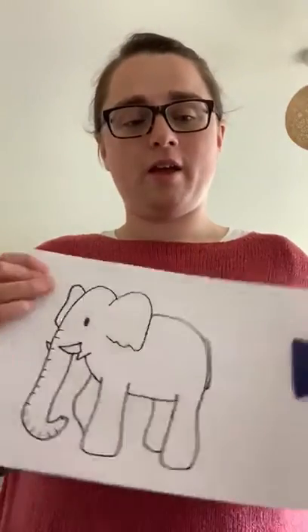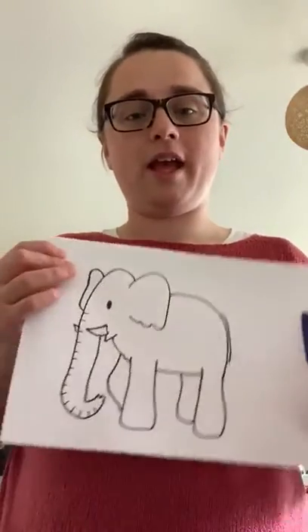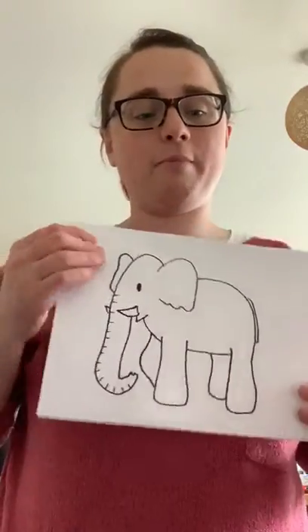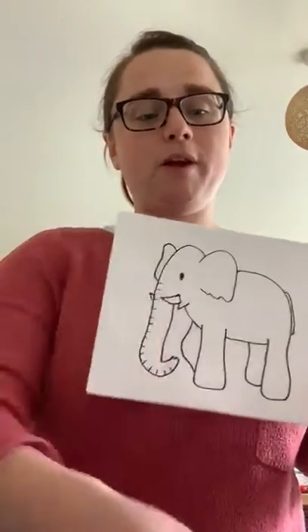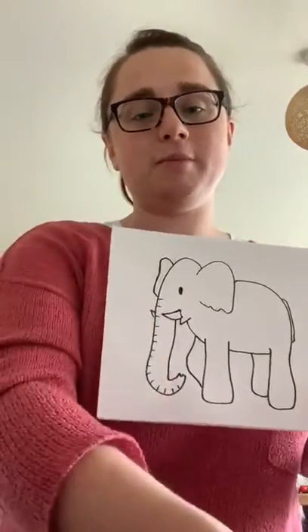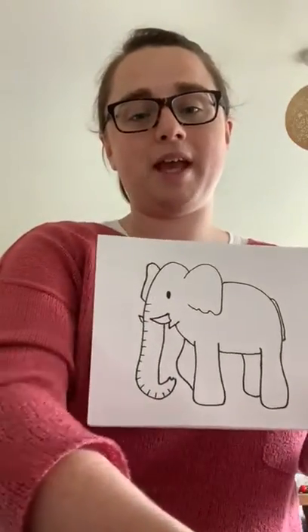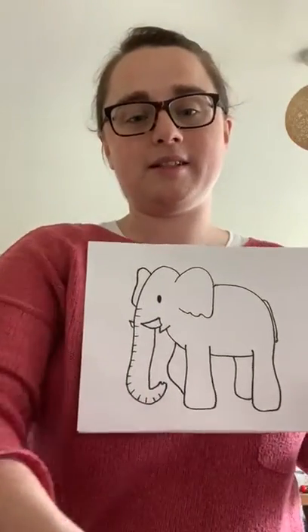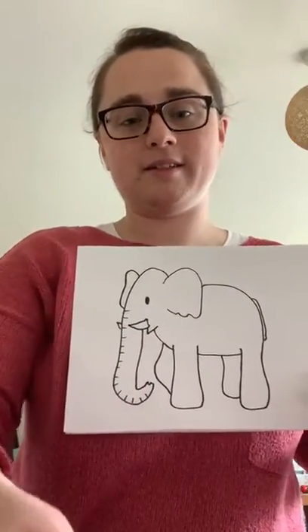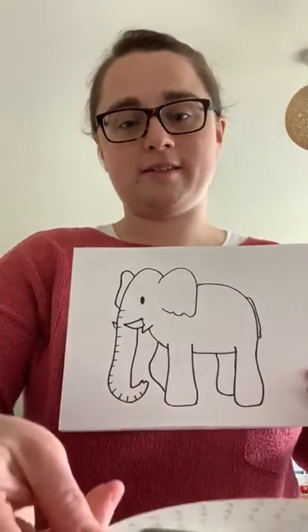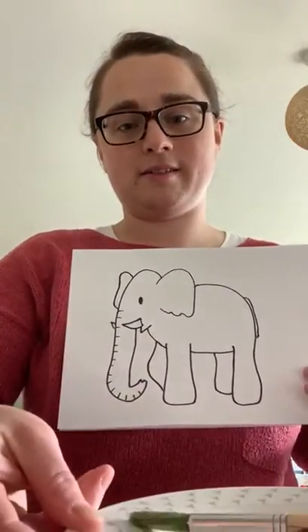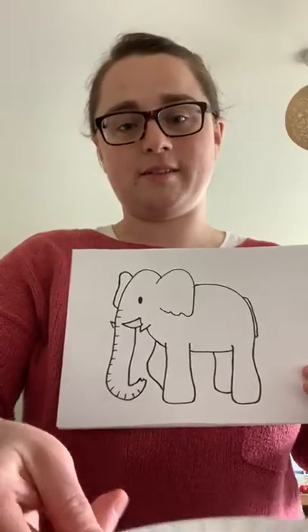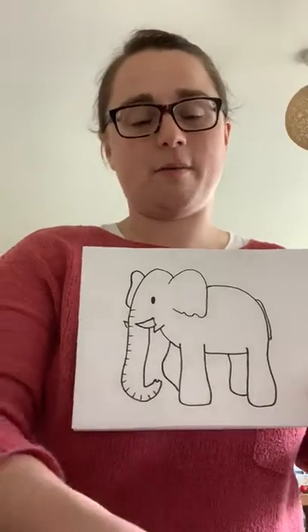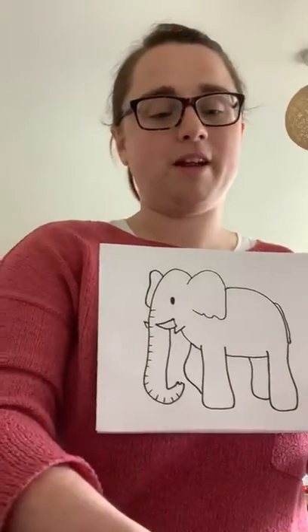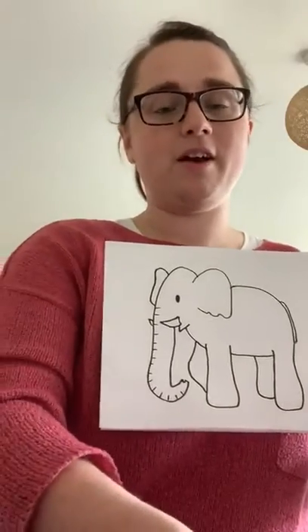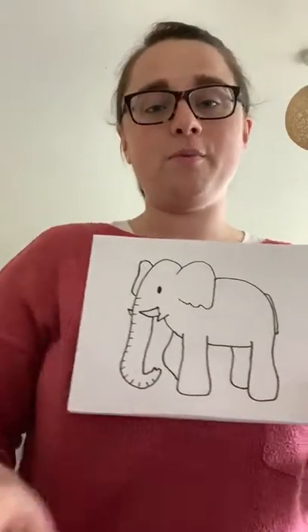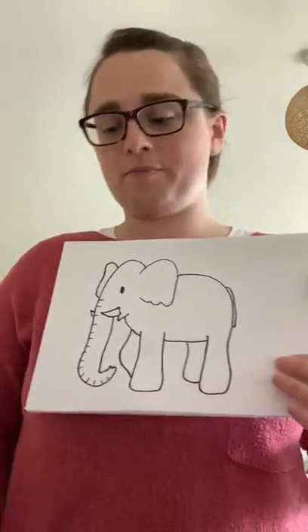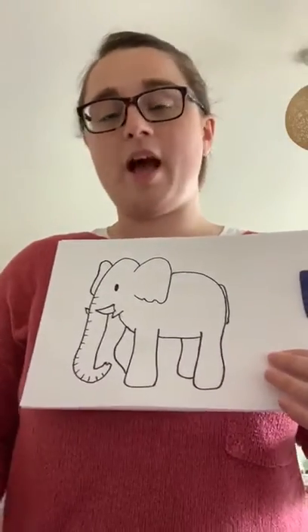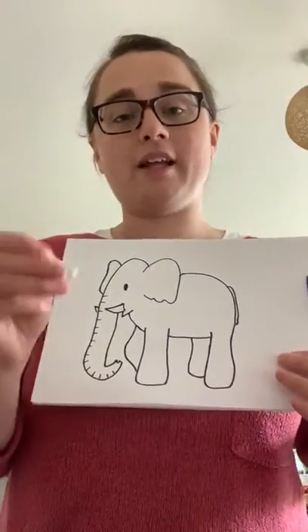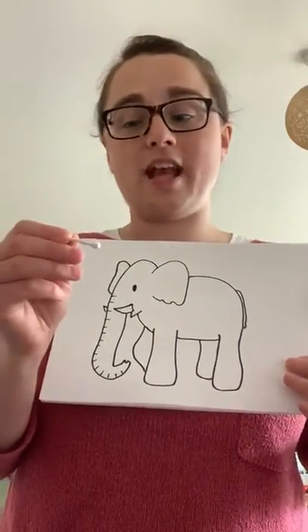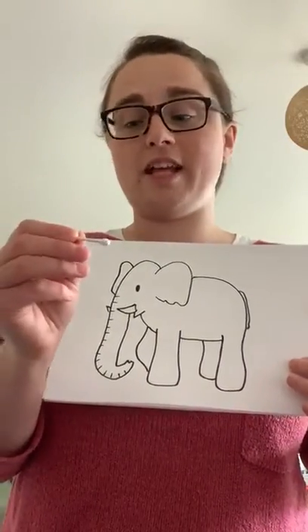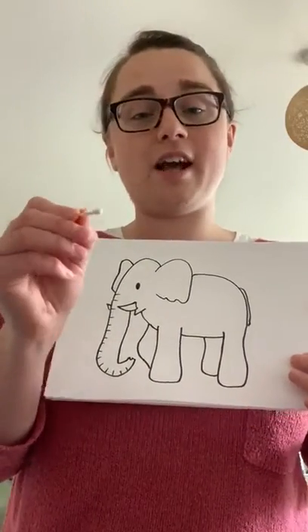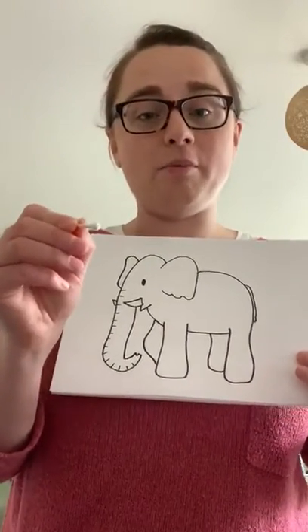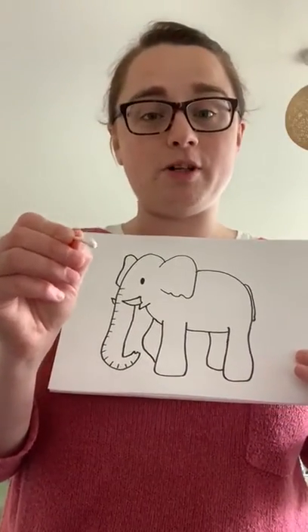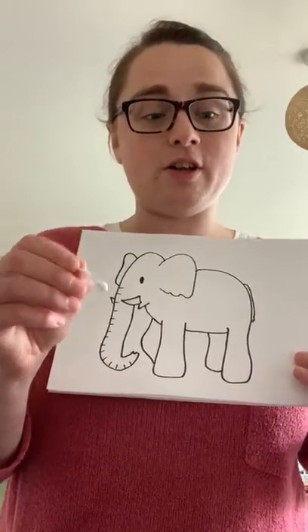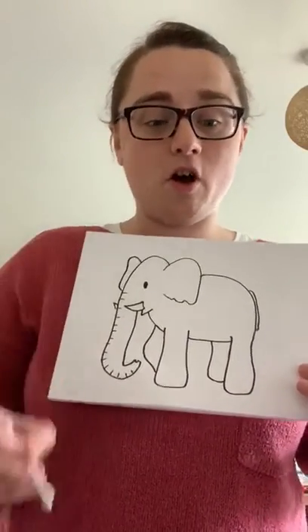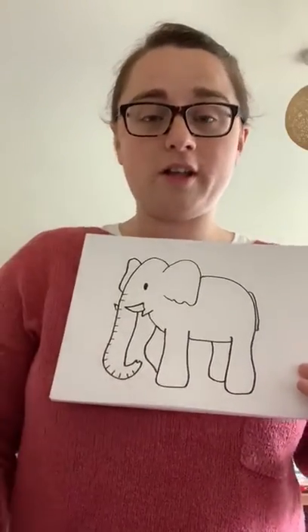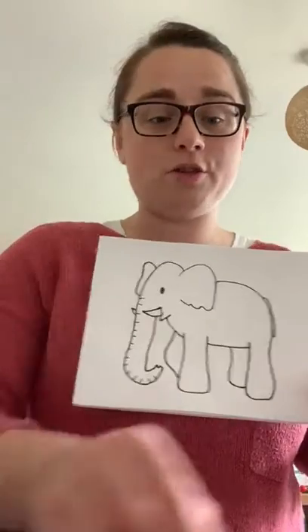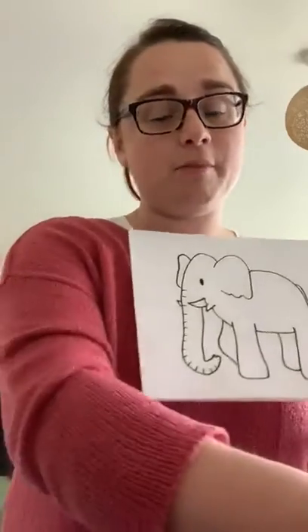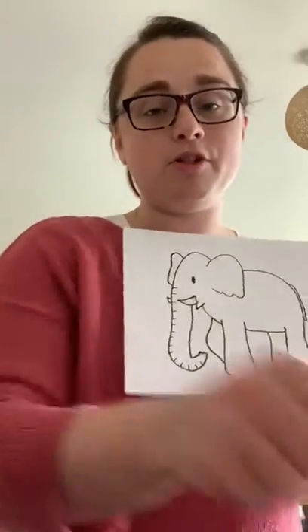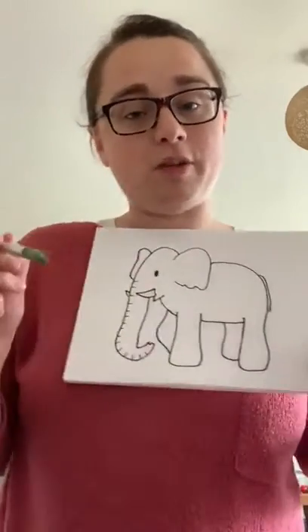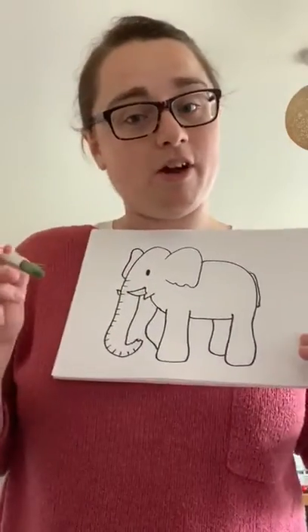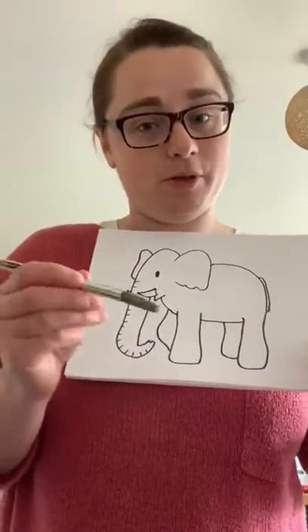Okay, and then pour out some of the paint. Have mine ready to go. And then today you need a cotton bud, or you can use your paintbrush if you don't have a cotton bud.